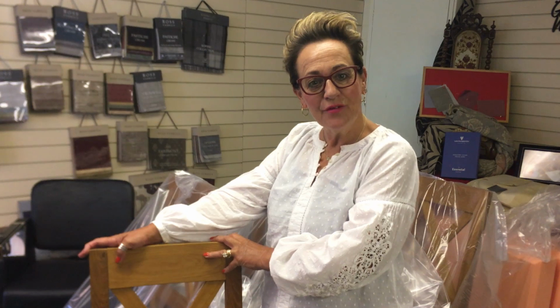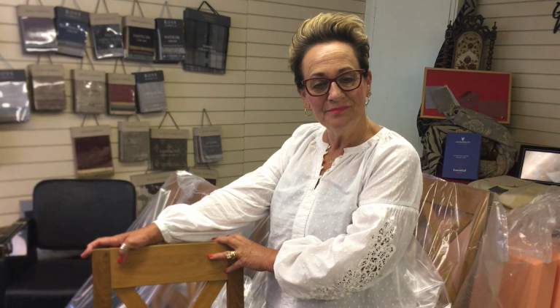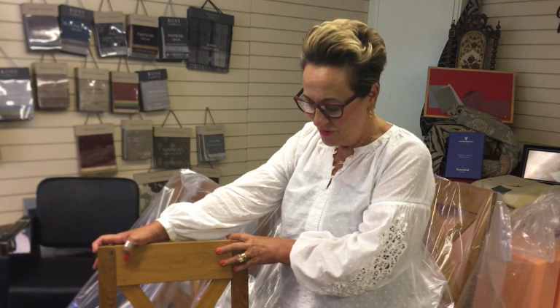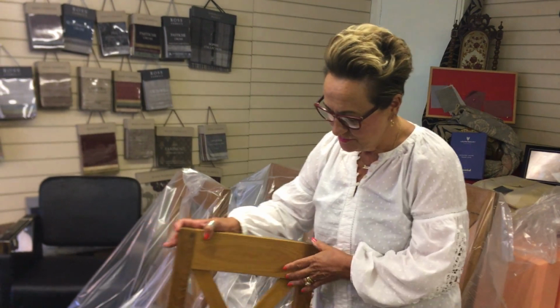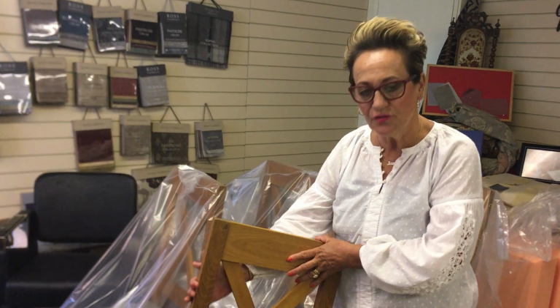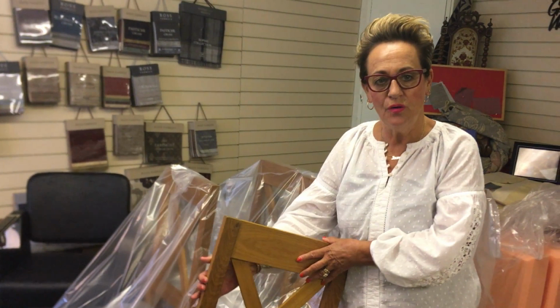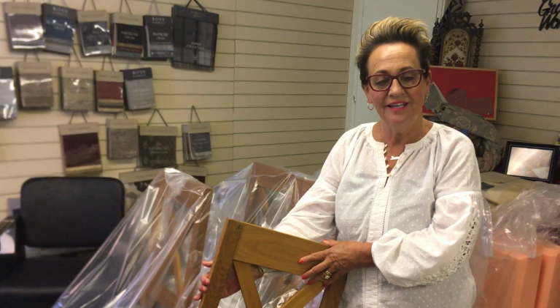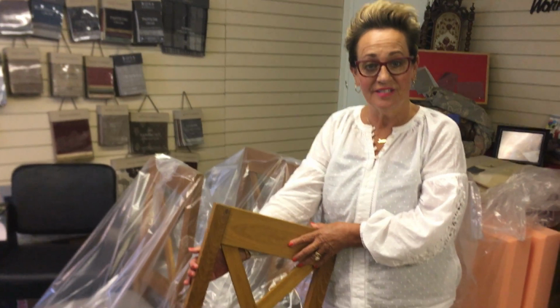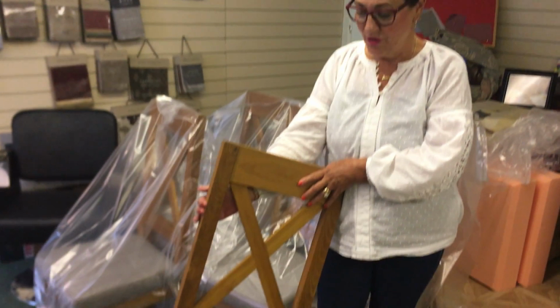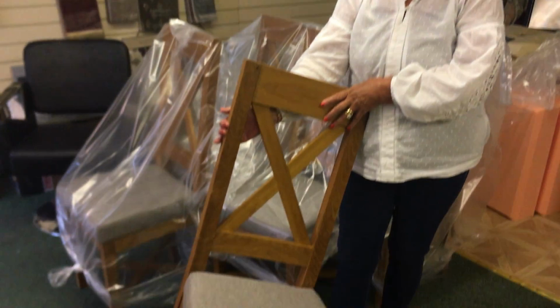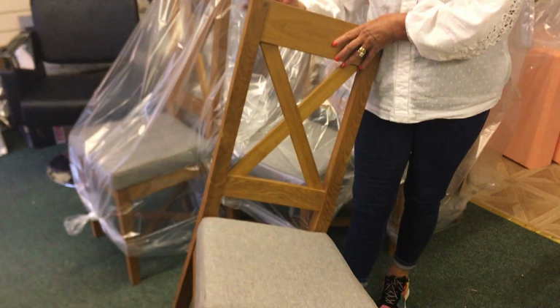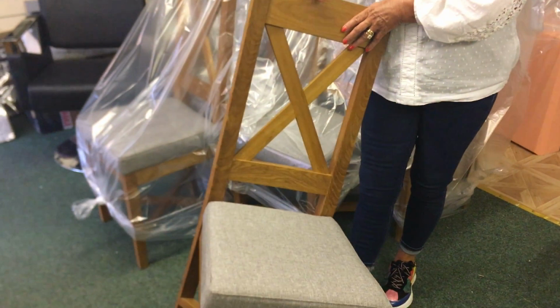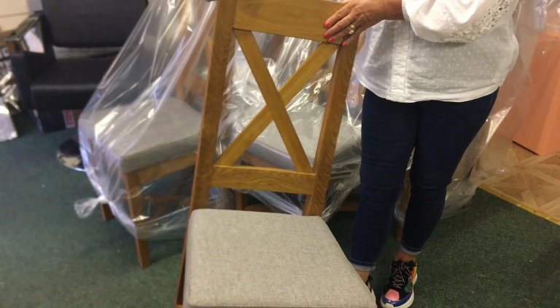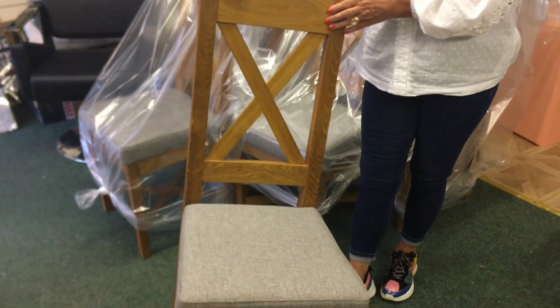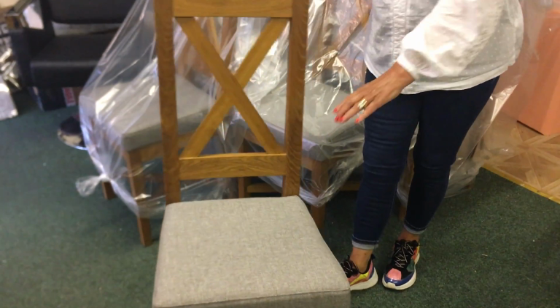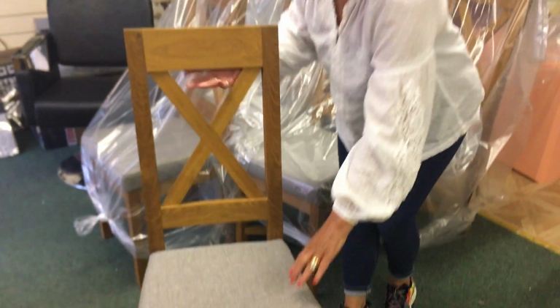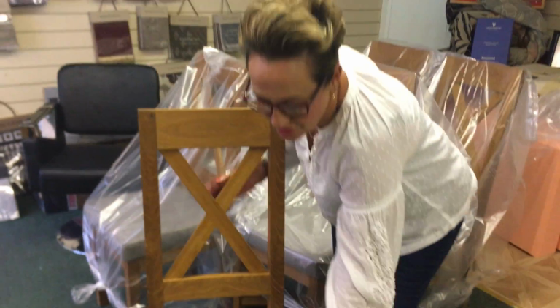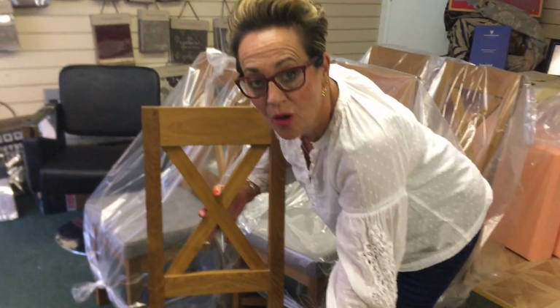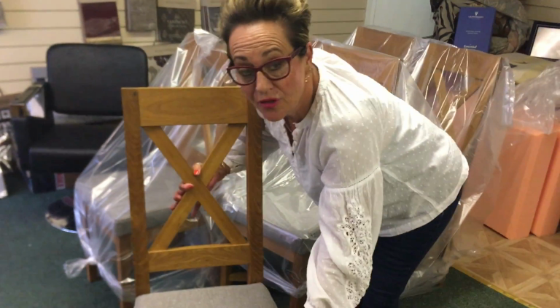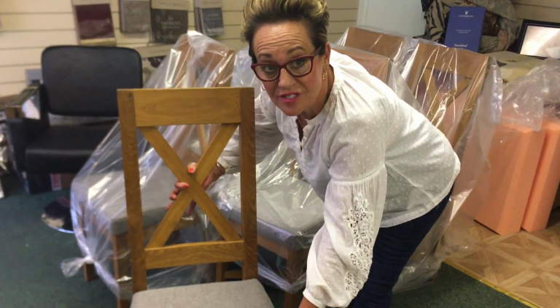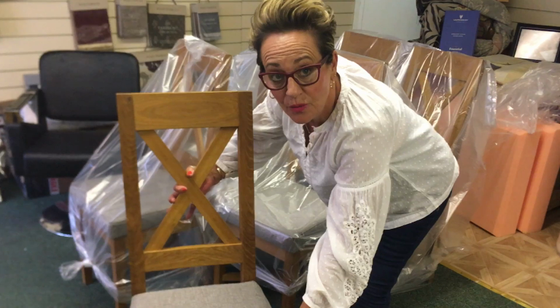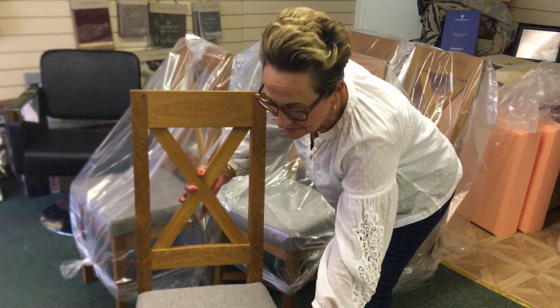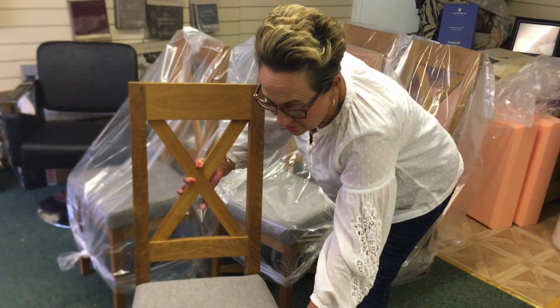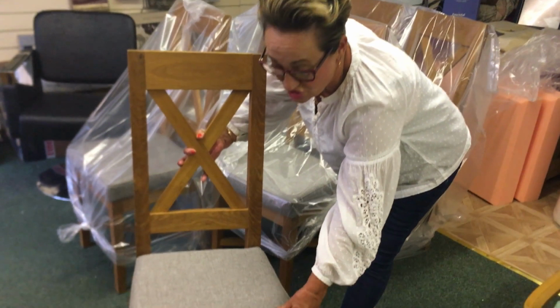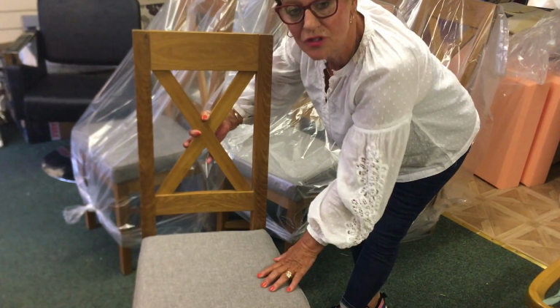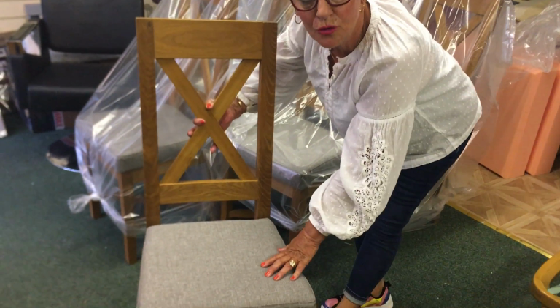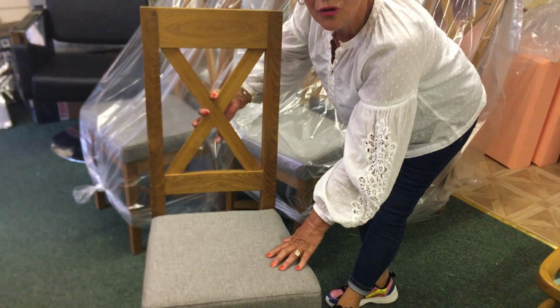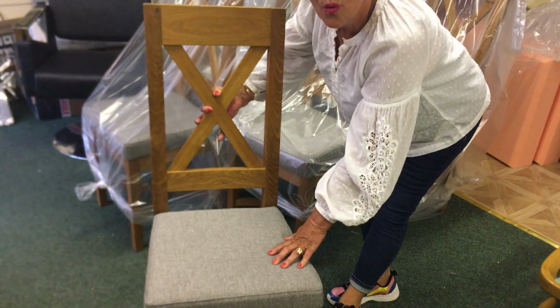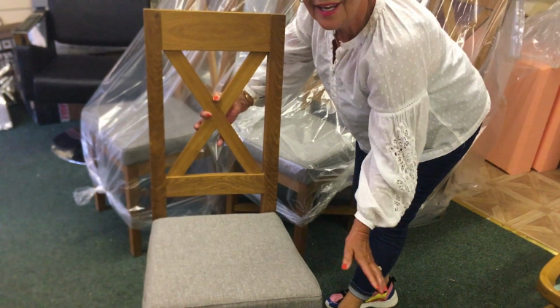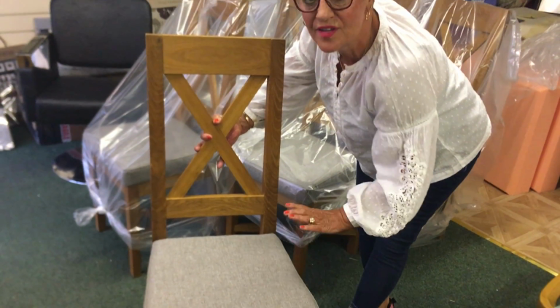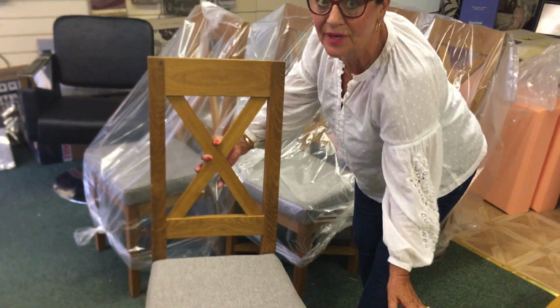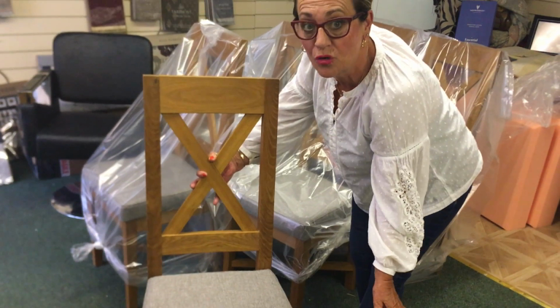Hi everyone! We've had these beautiful oak dining chairs in for reupholstery. Beautiful frames, and we've reupholstered them with the Ross AquaClean which, as I've told you all before, we clean with simply water.